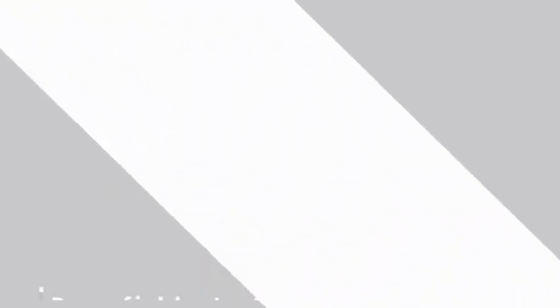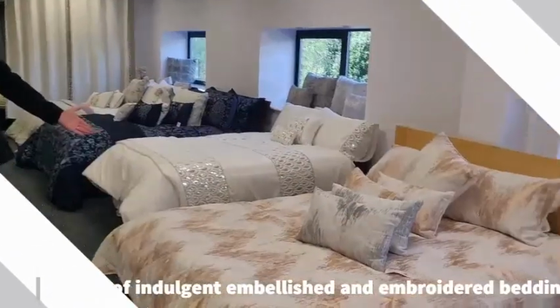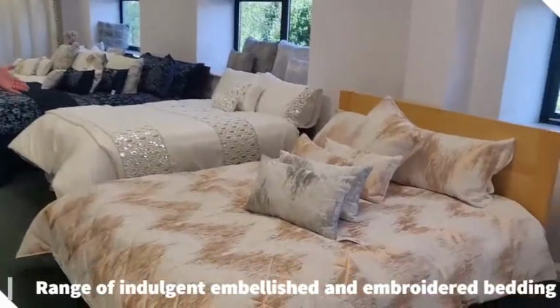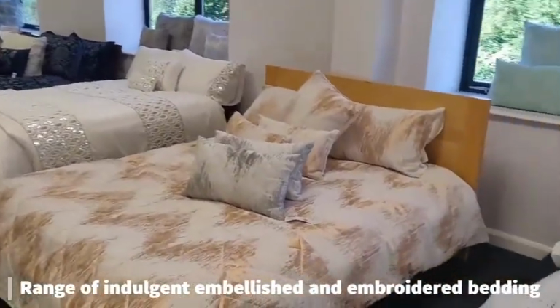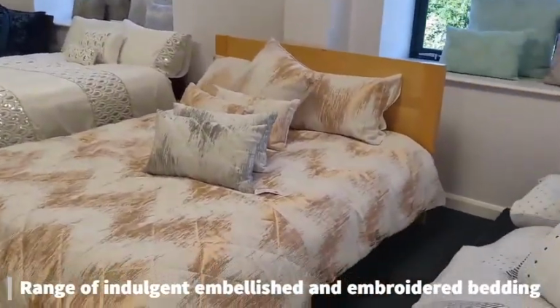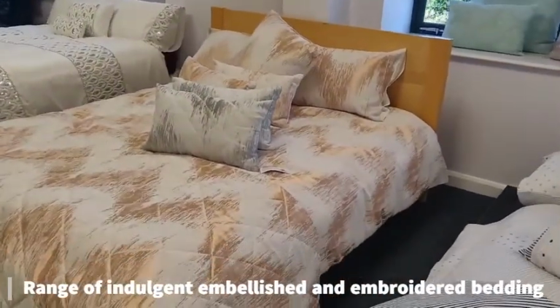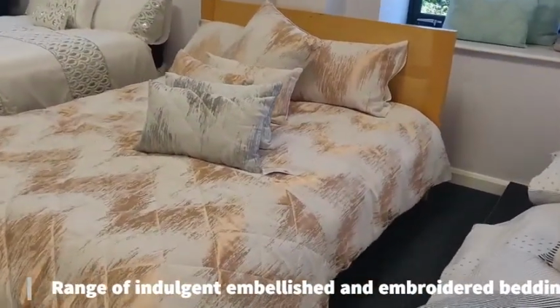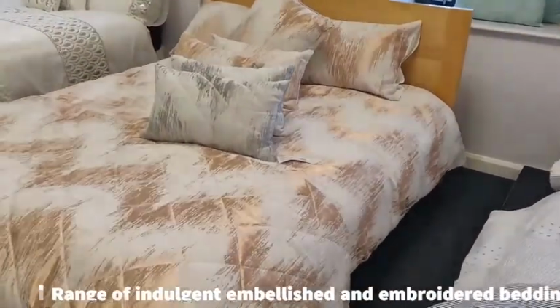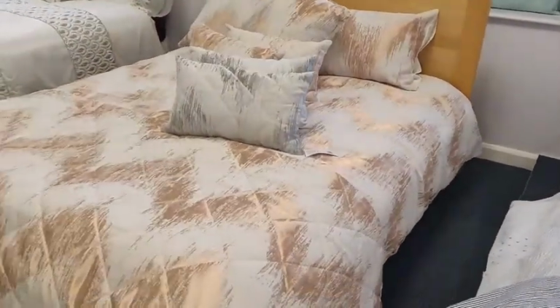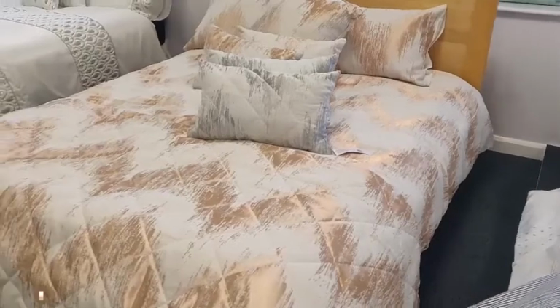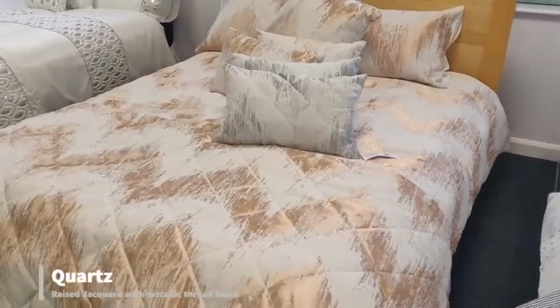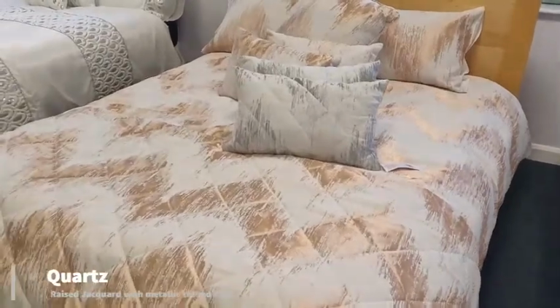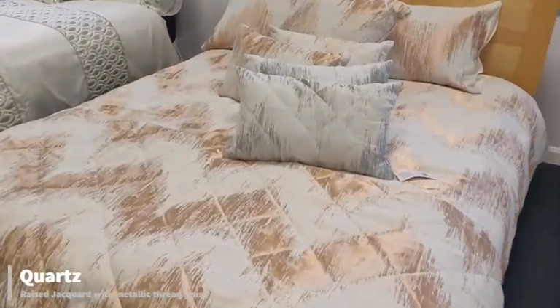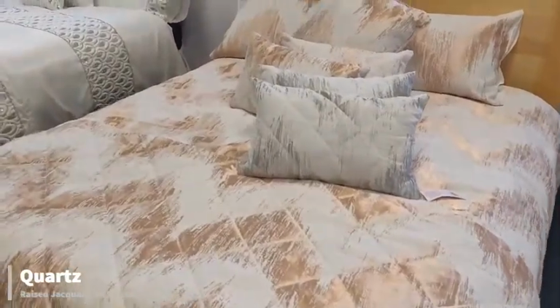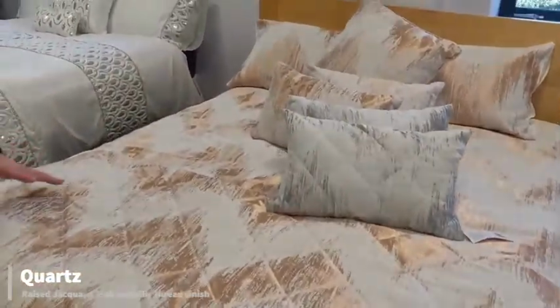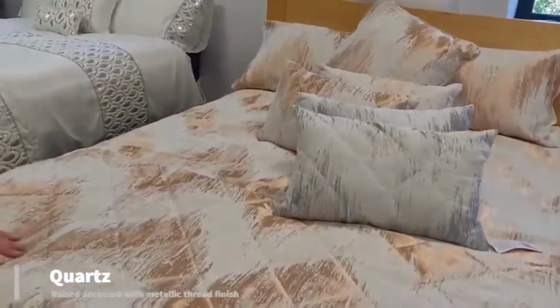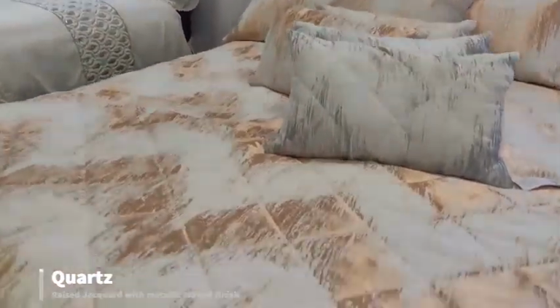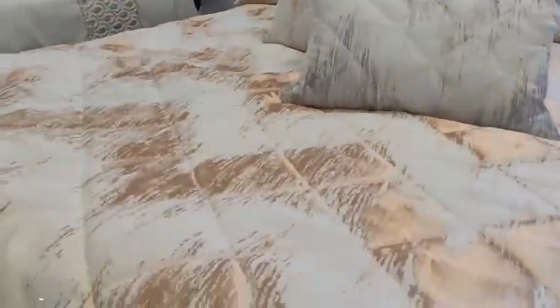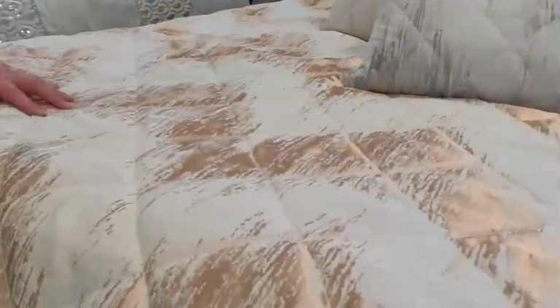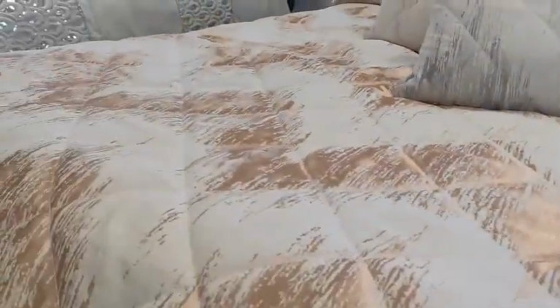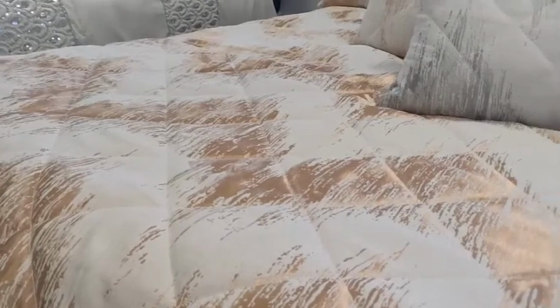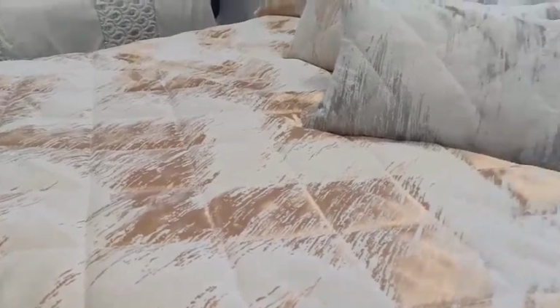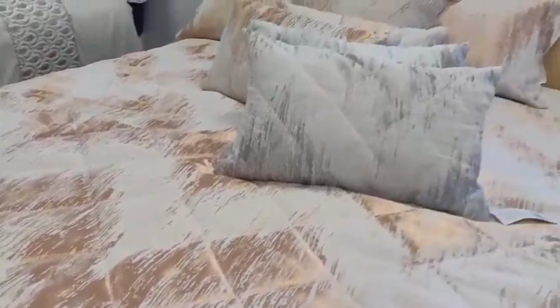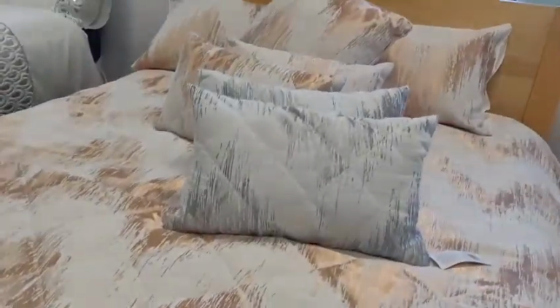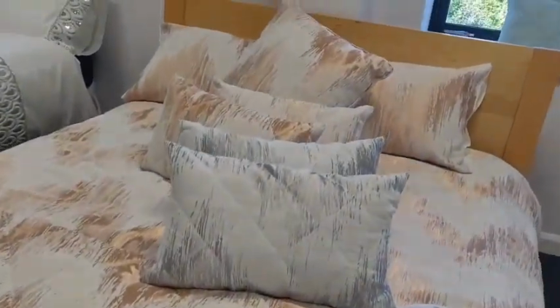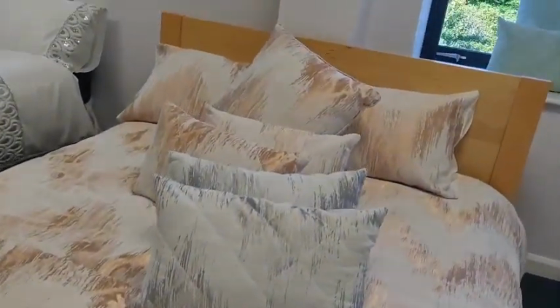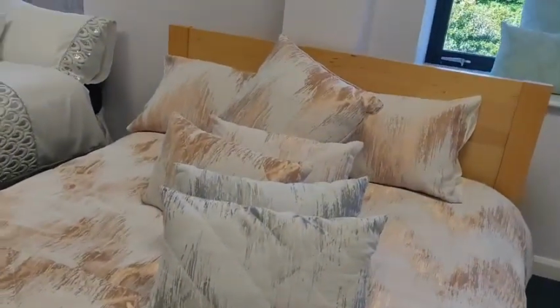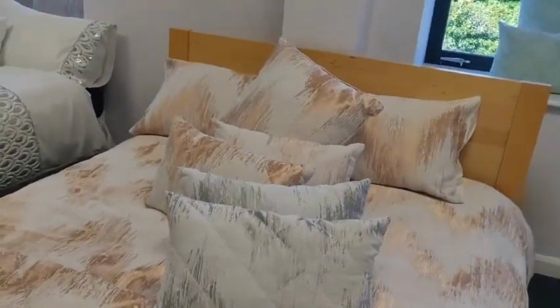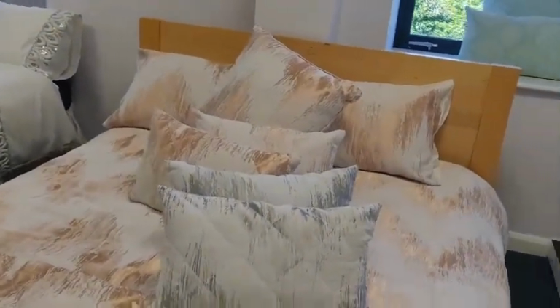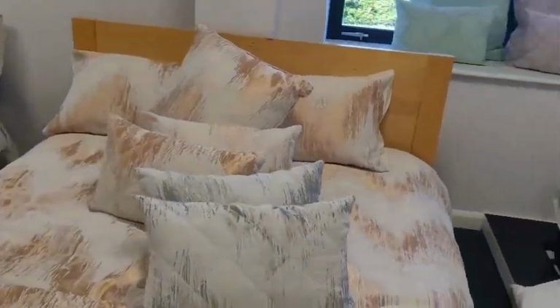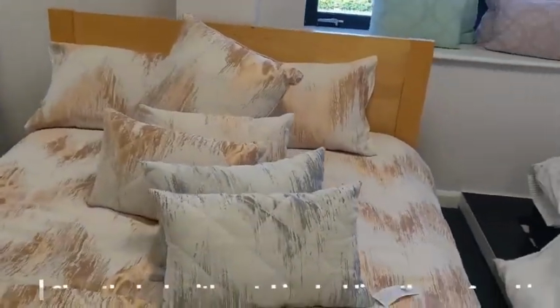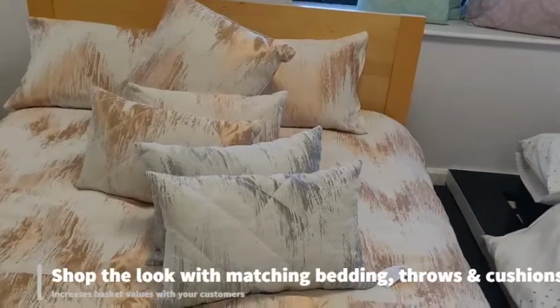The next design here is Quartz, this is also in two colourways. This is a nice jacquard which gives you a lovely shimmer from the top, and it's got lovely quilting on the bedspread and on the cushion. Again it comes with all coordinates for a really proper look.